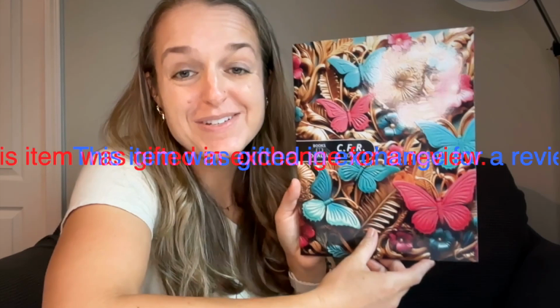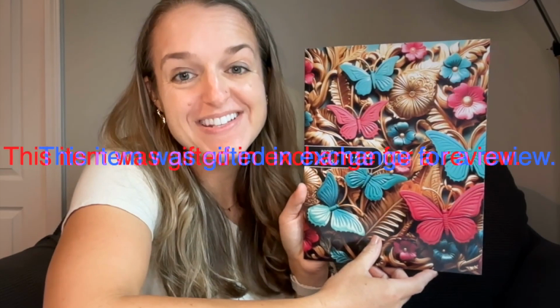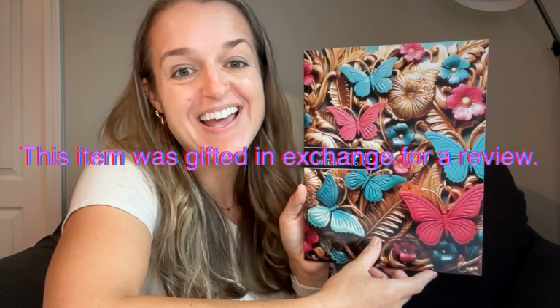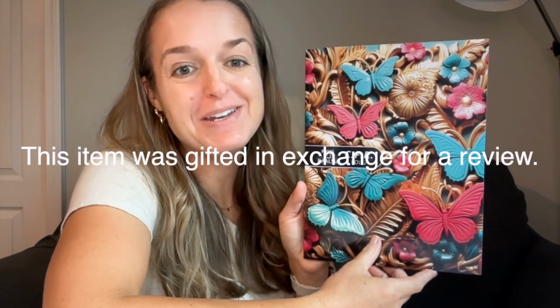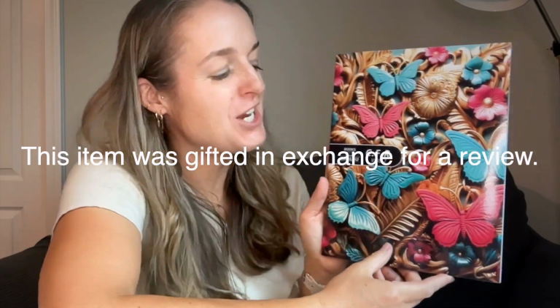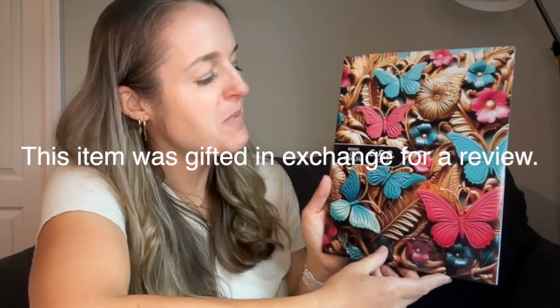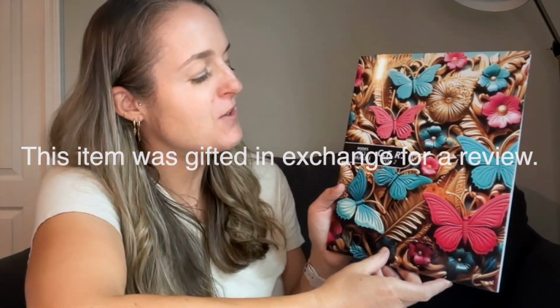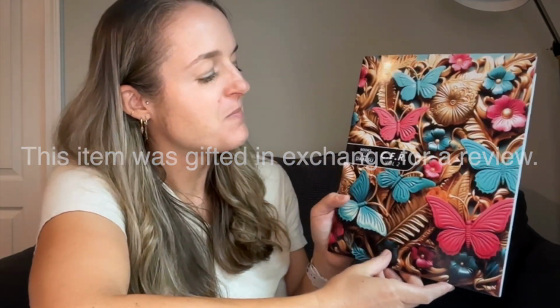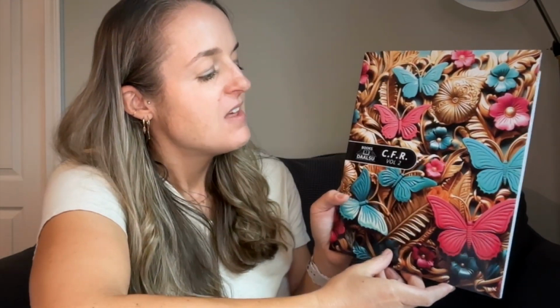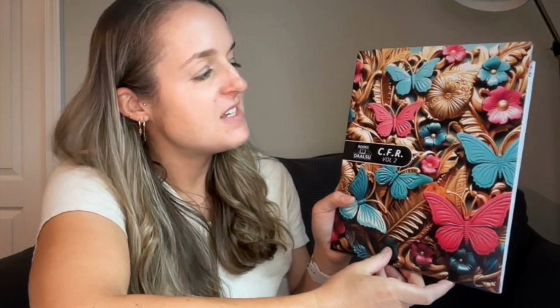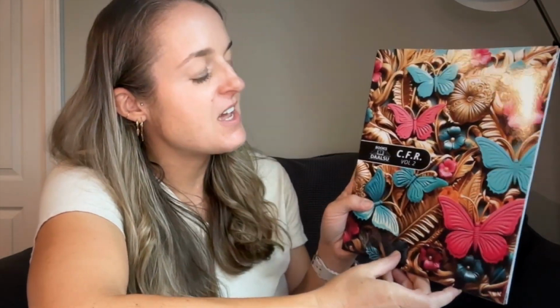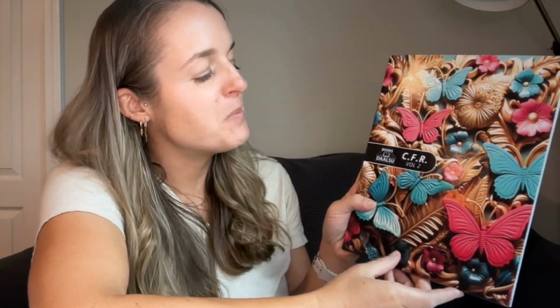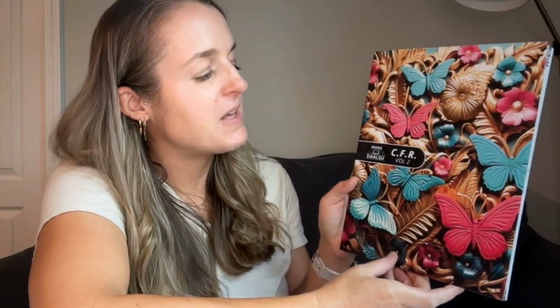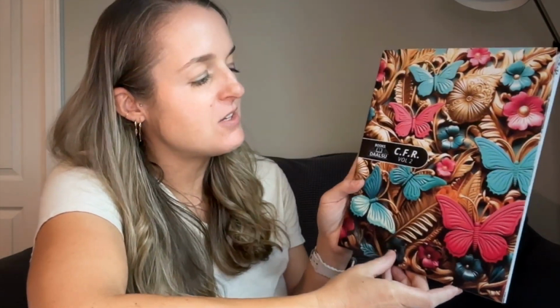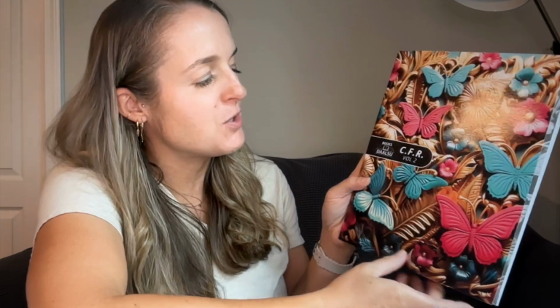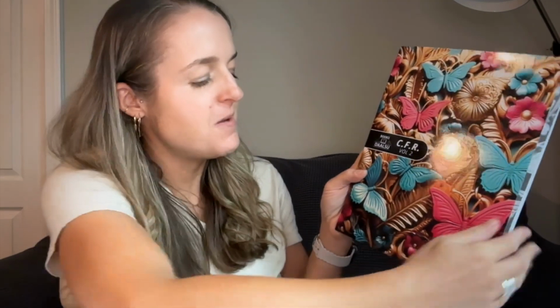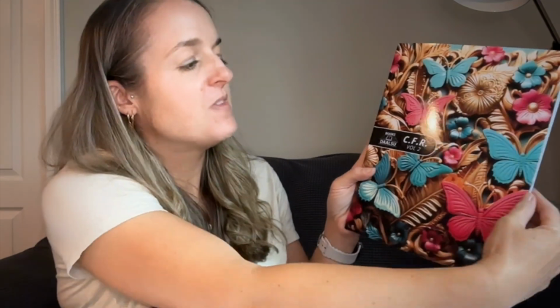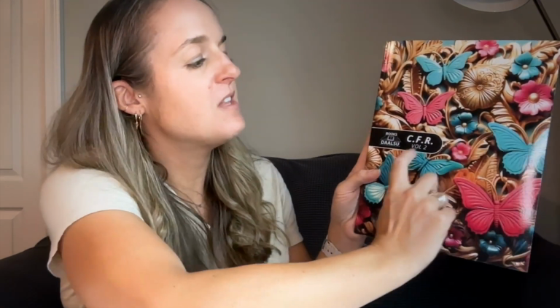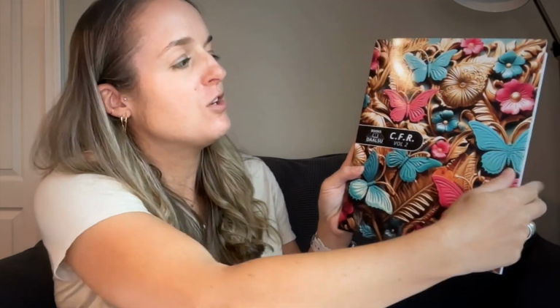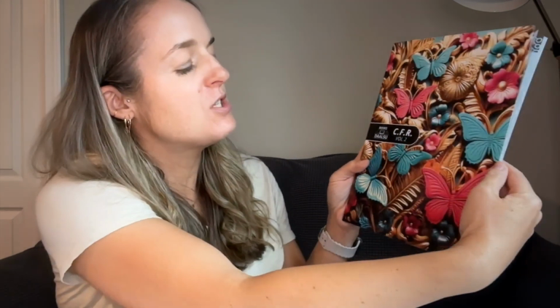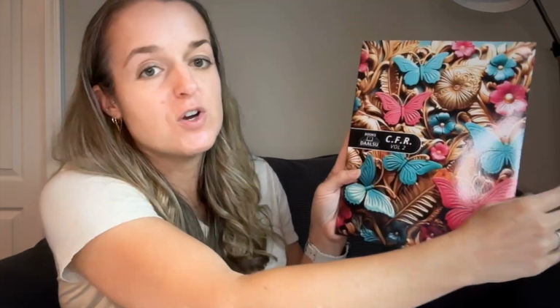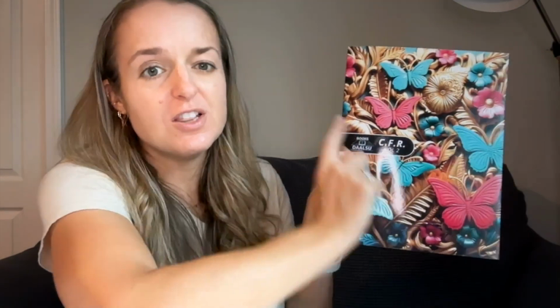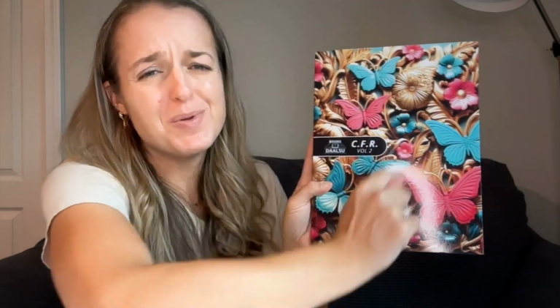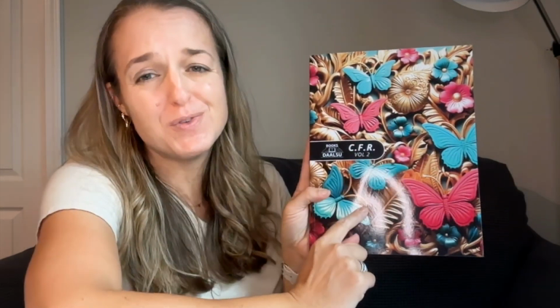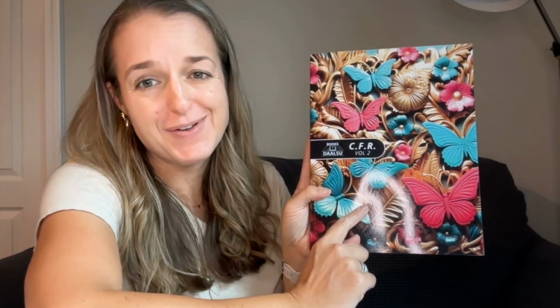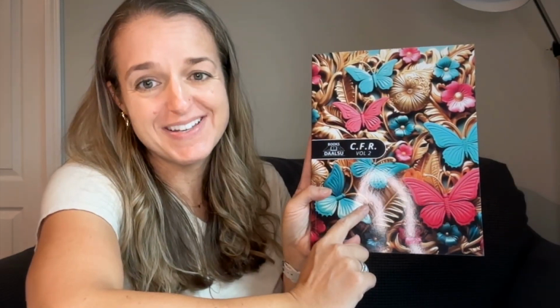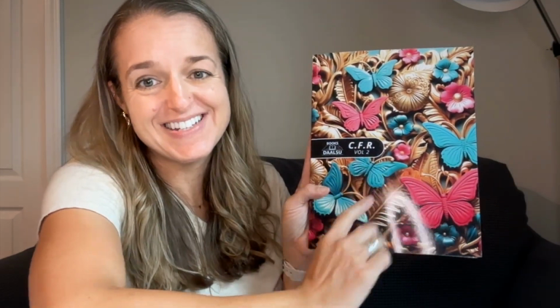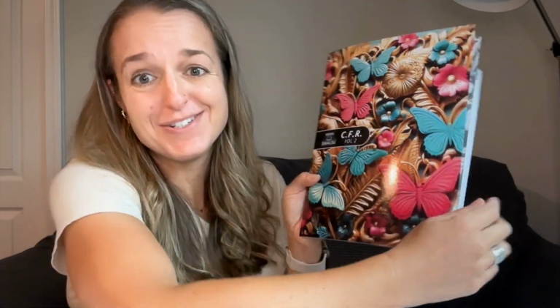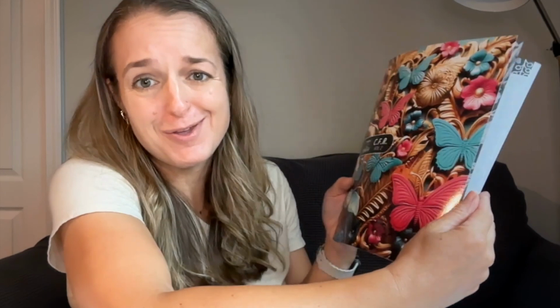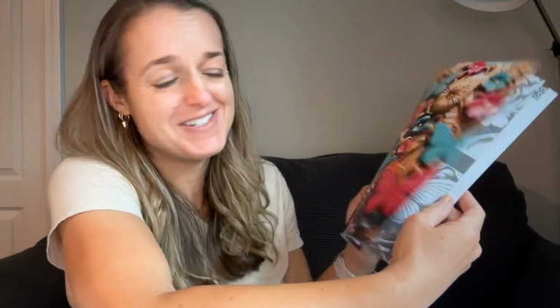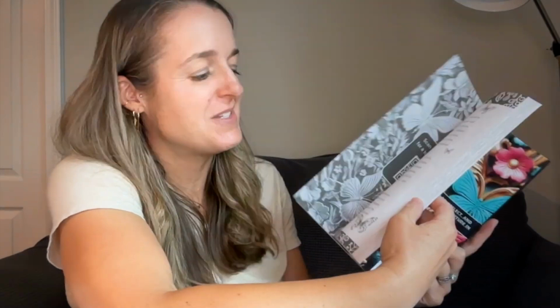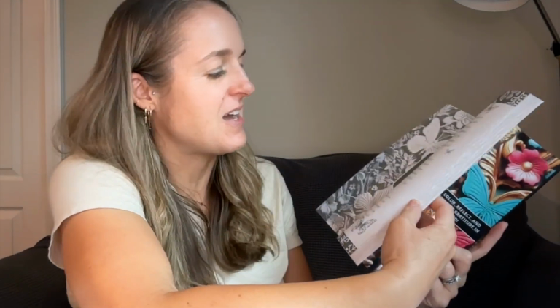I was gifted this item in exchange for my review. This is a coloring book by Doll Sue — this is the Volume 2 version. Look how beautiful that cover is; doesn't it just make you want to see what's inside?